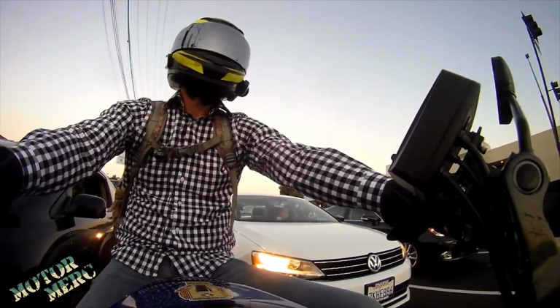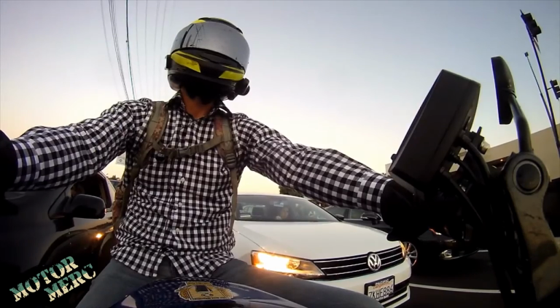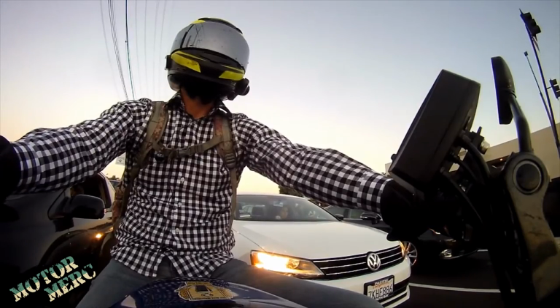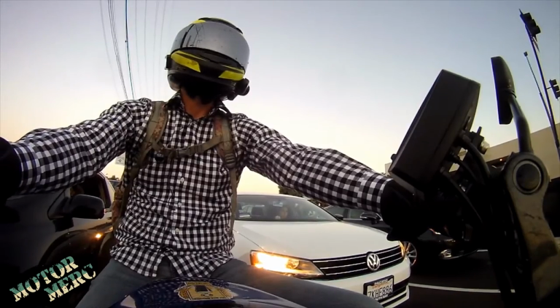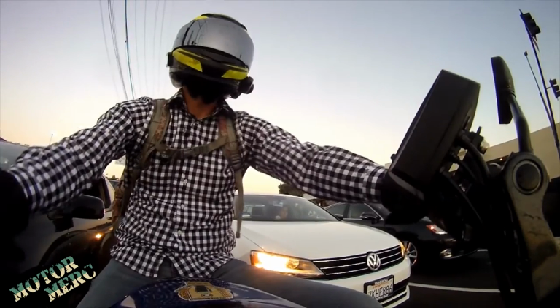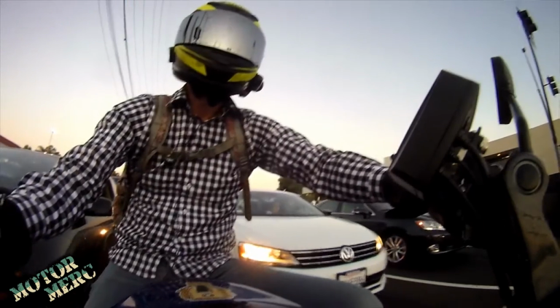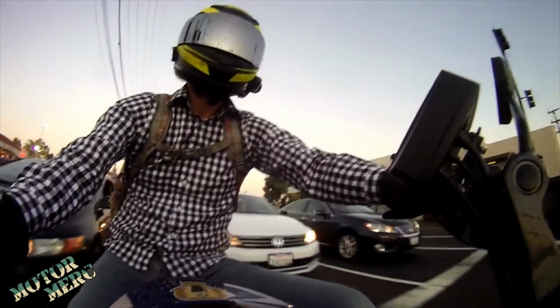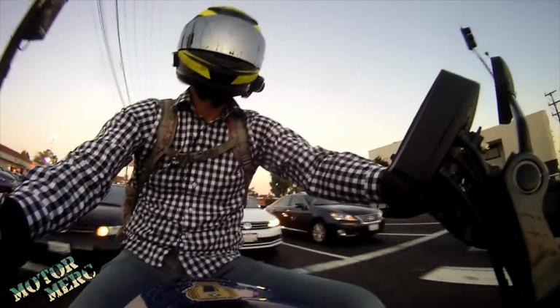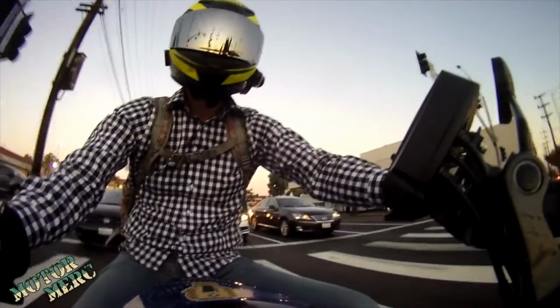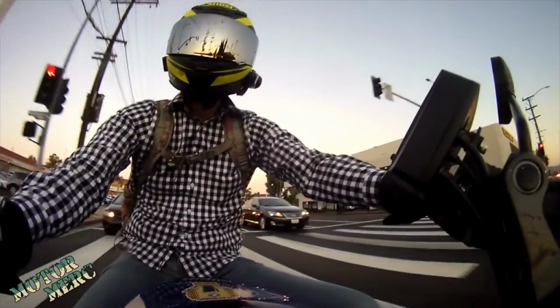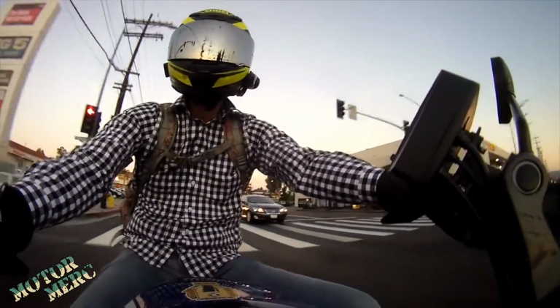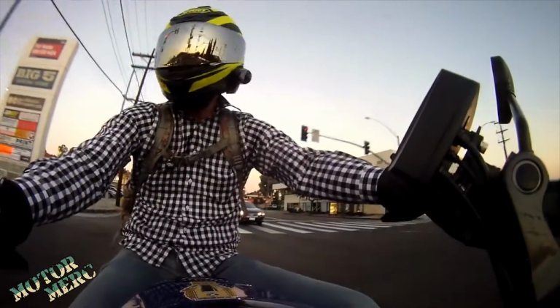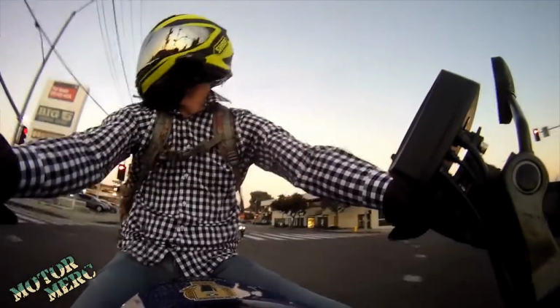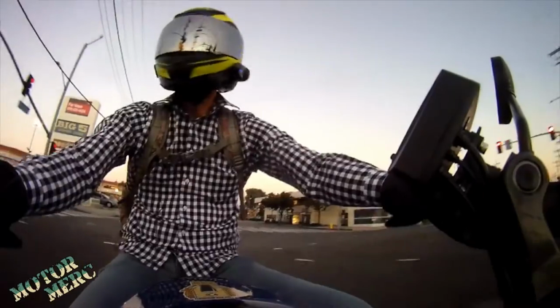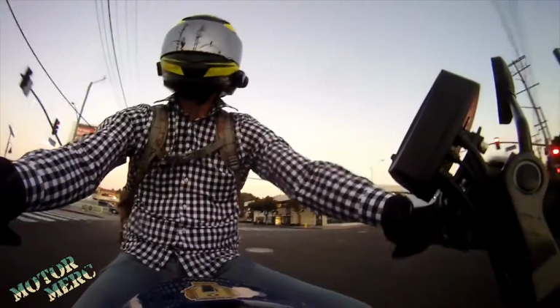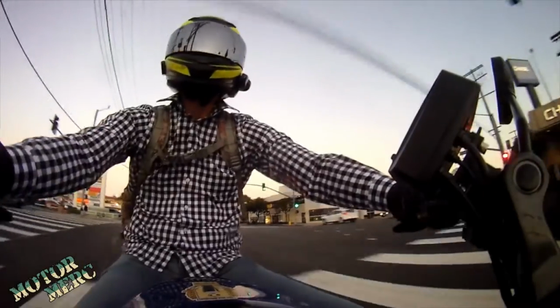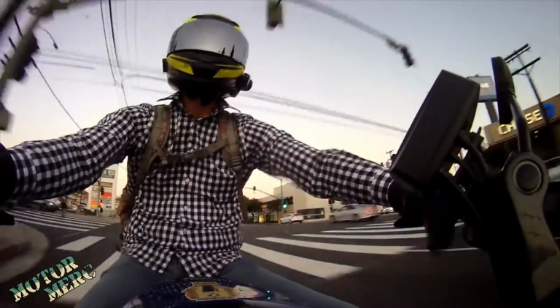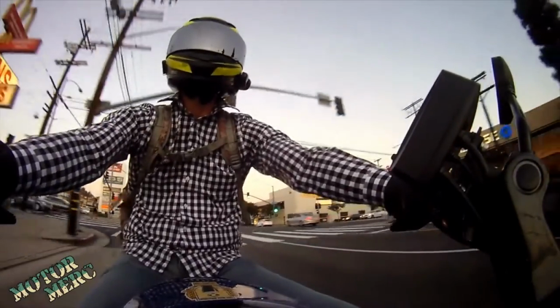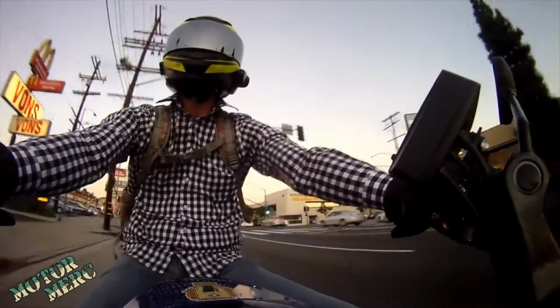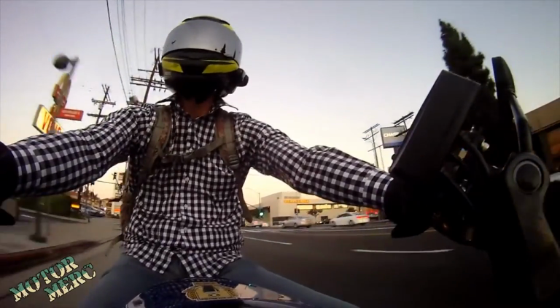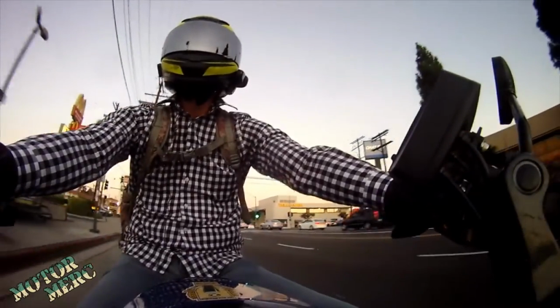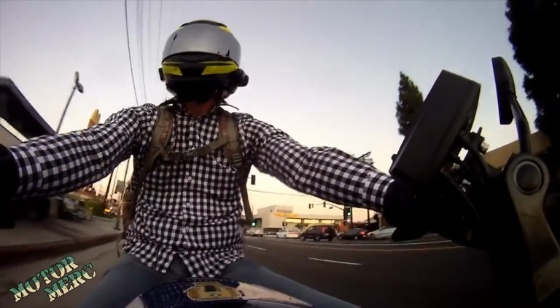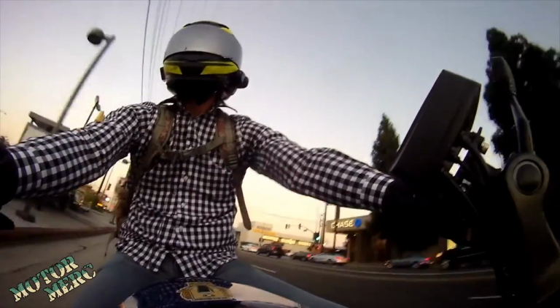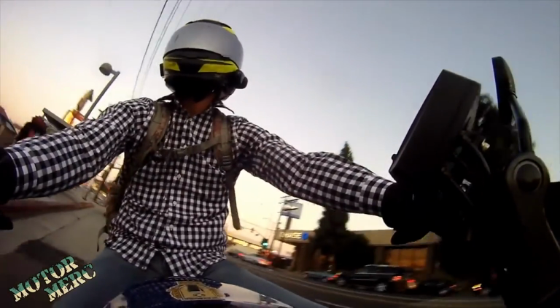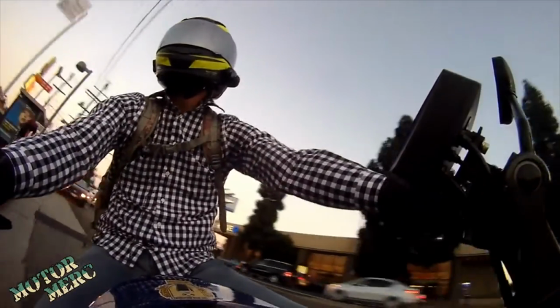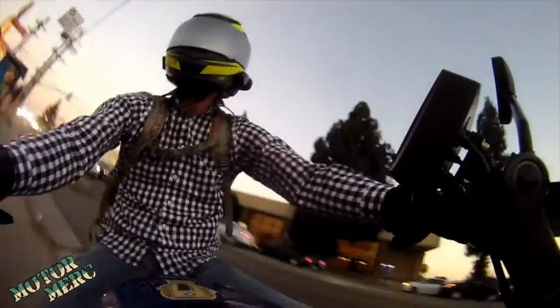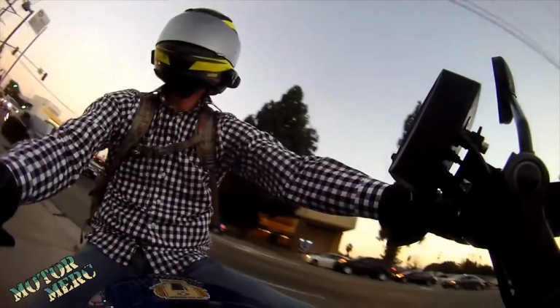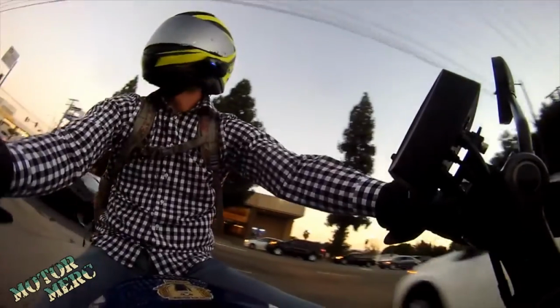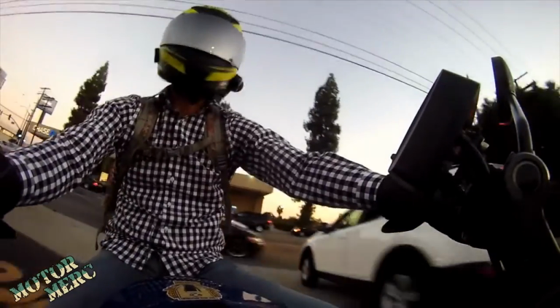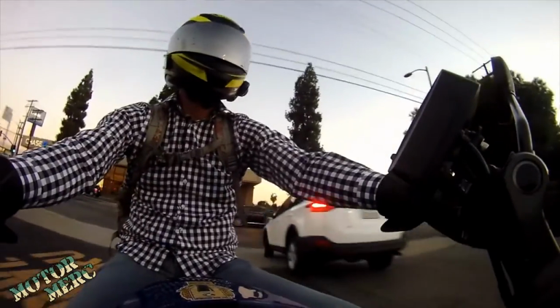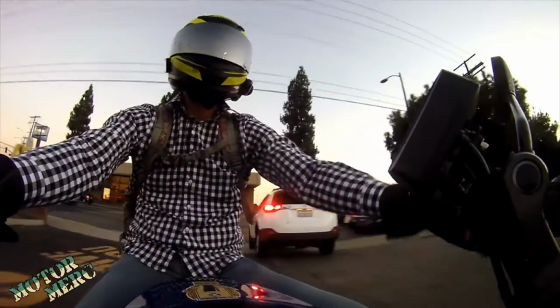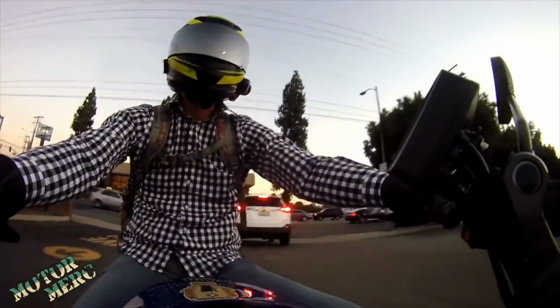I probably shouldn't have even filtered to the front here — my bike is too gutless for this. I'm on the 250 today. Oh, it still picks up alright. Heading to my shawarma spot for some dinner.